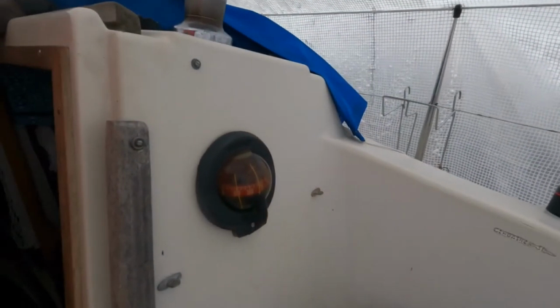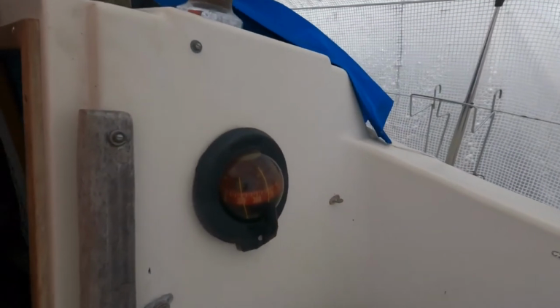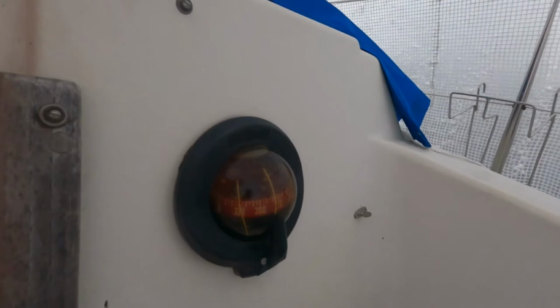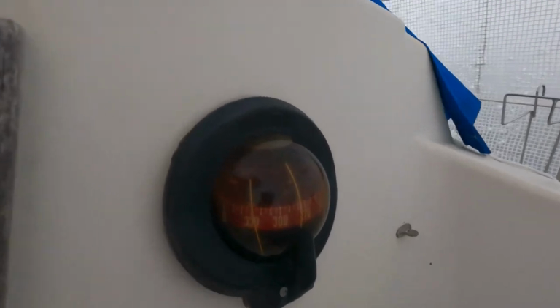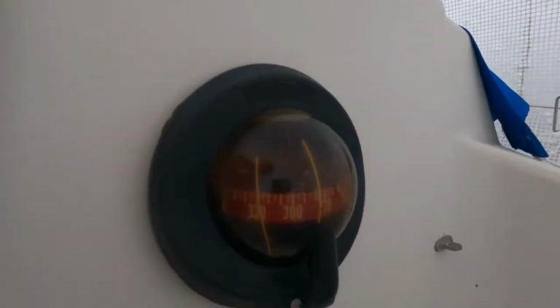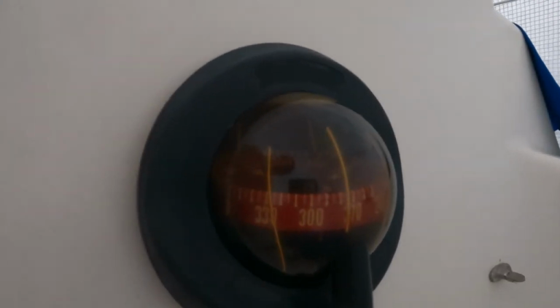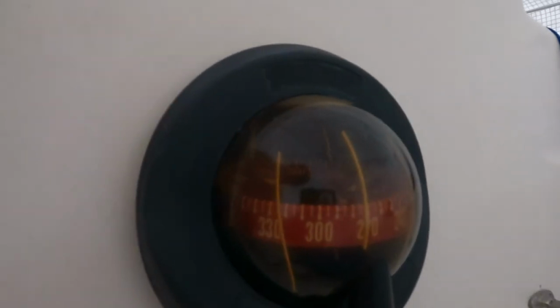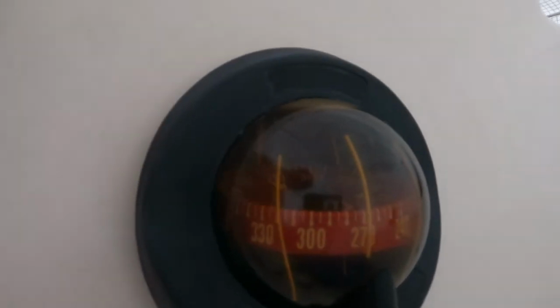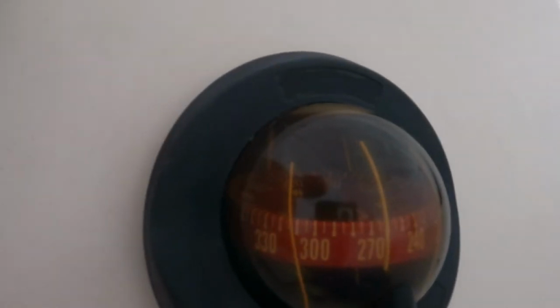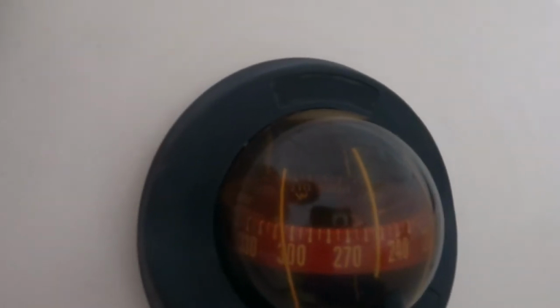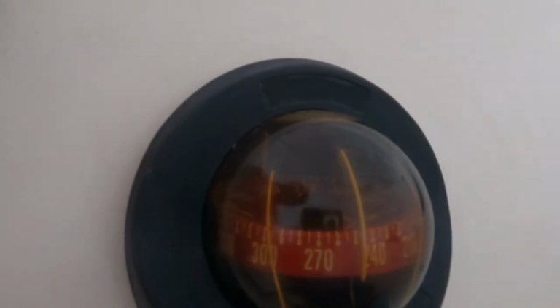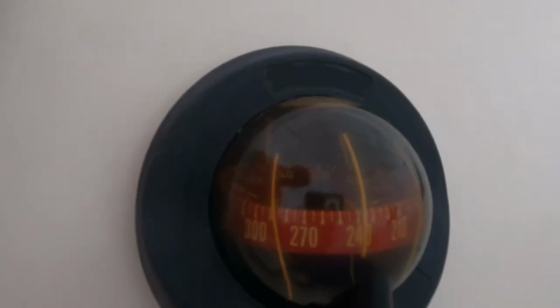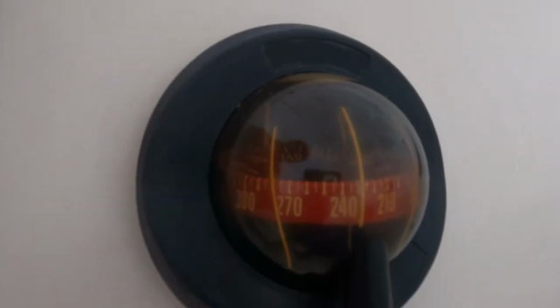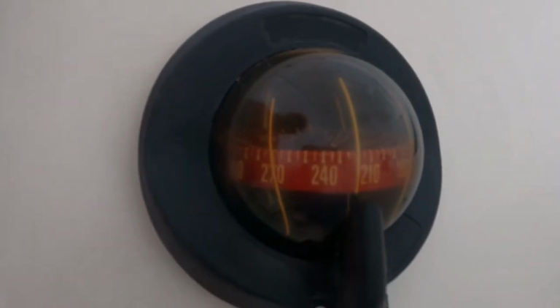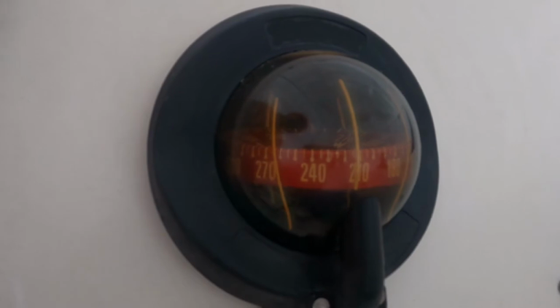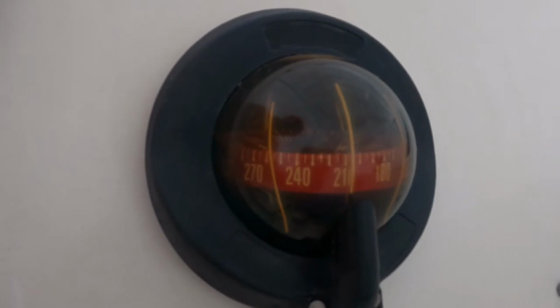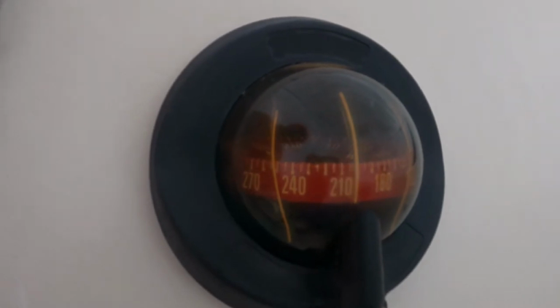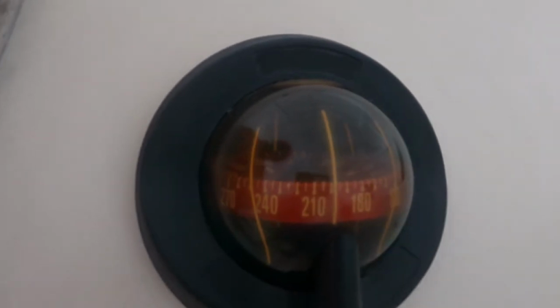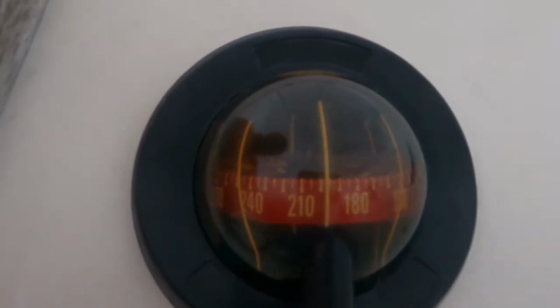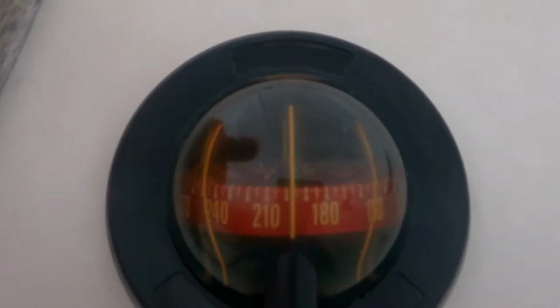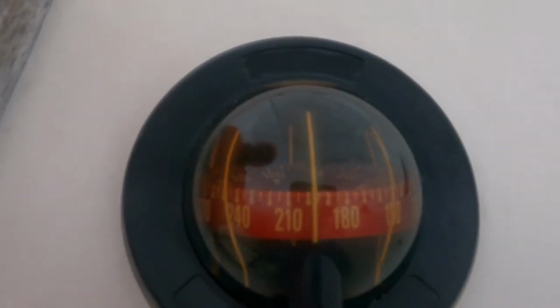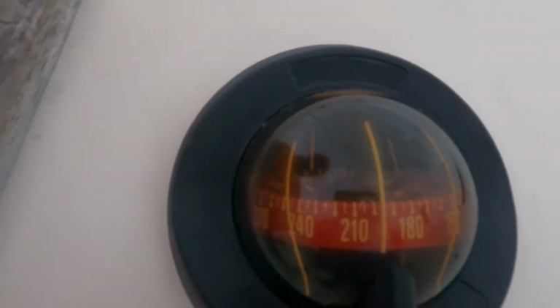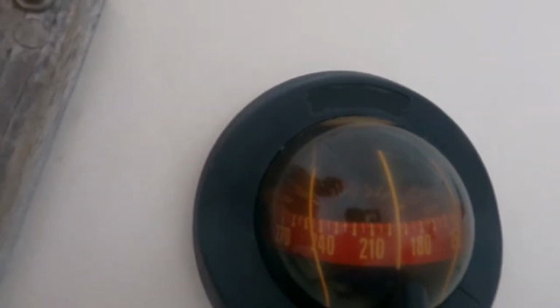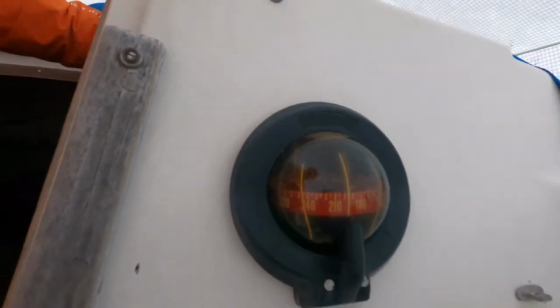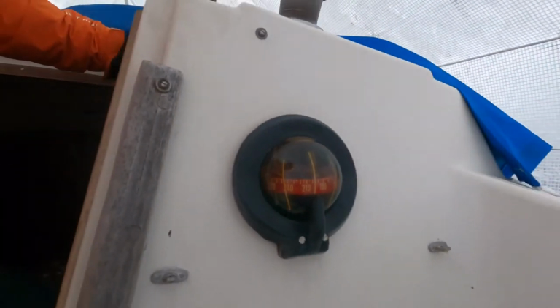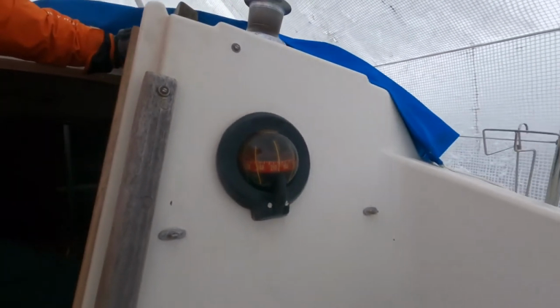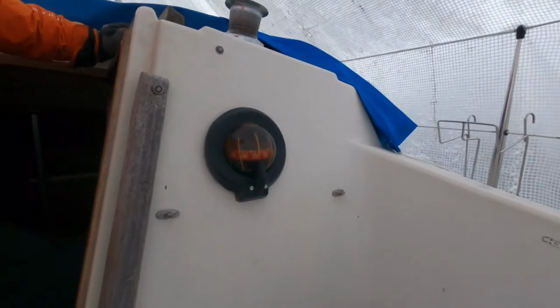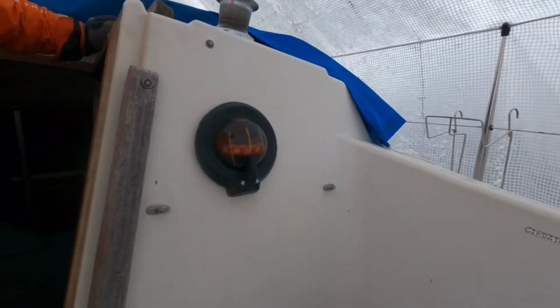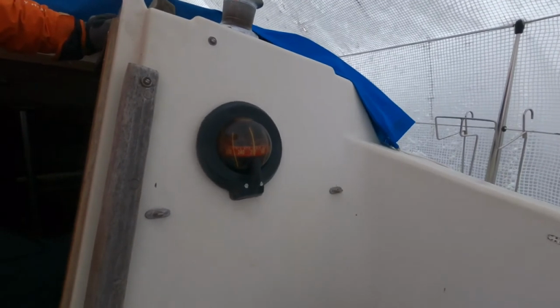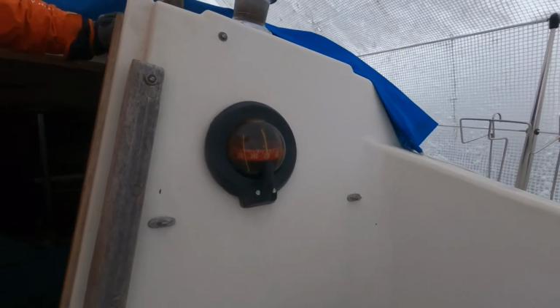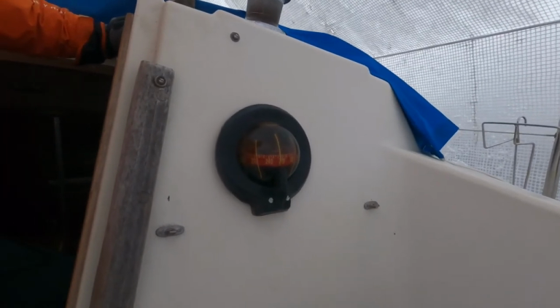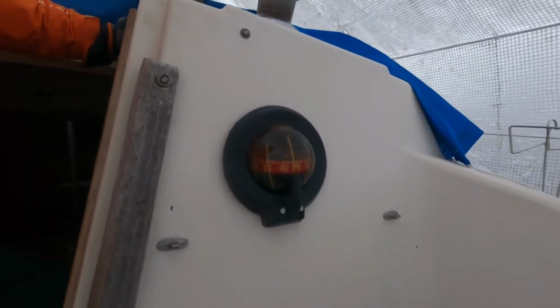As you can see, the readout changes up to 30 degrees as the GoPro gets closer. Any magnetic disturbance will create the same effect, so keep electronics, speakers, and even binoculars away from your compass if you want a reliable reading.